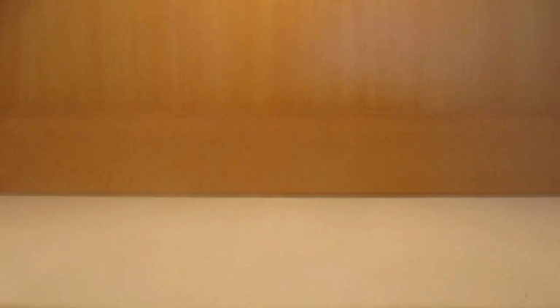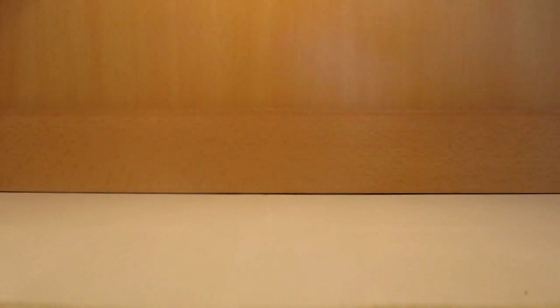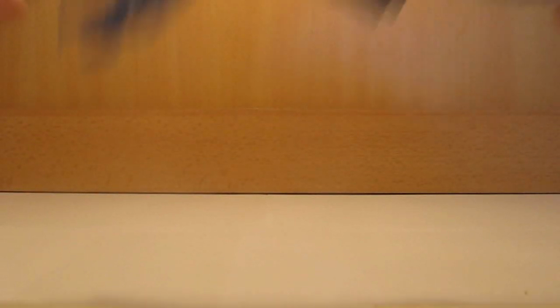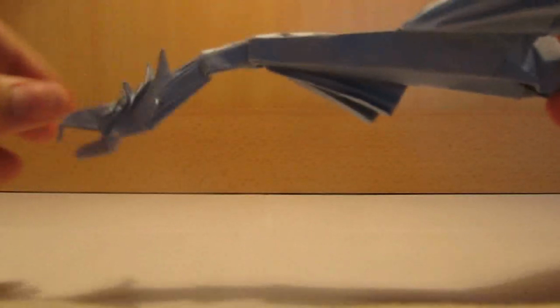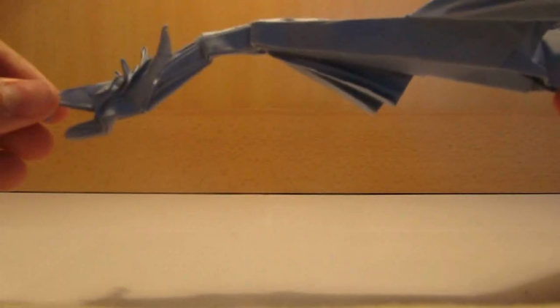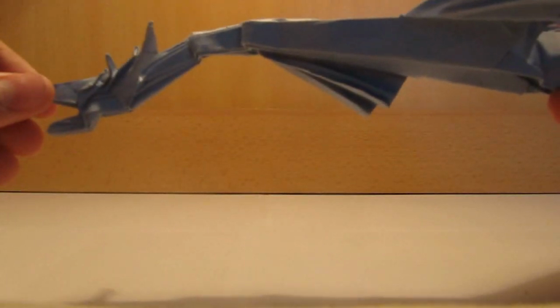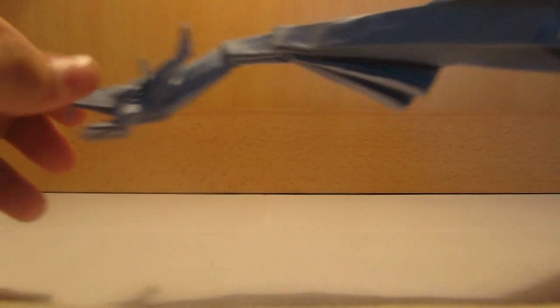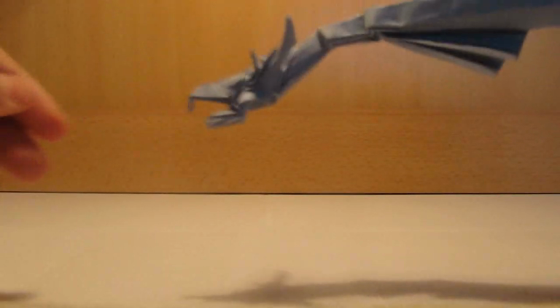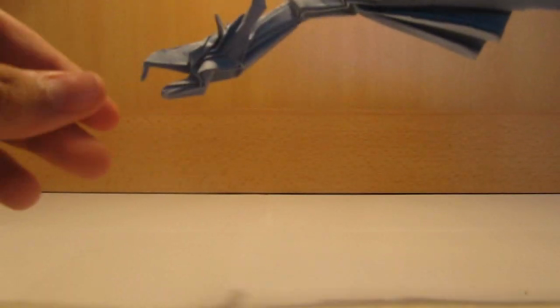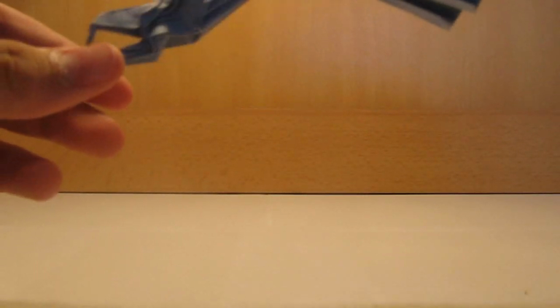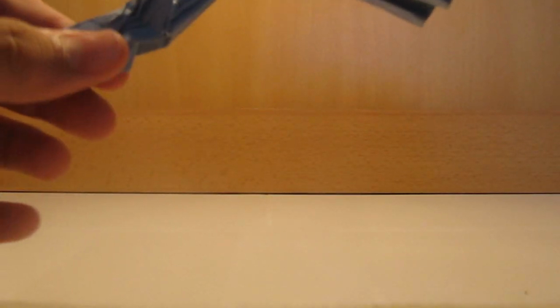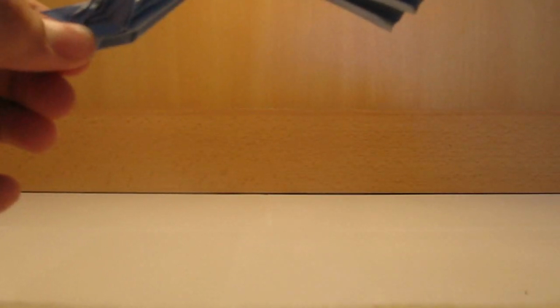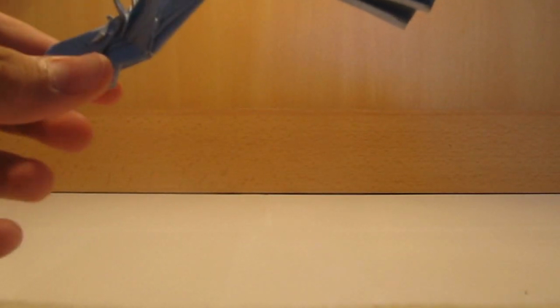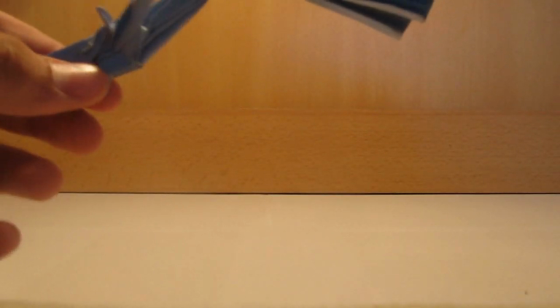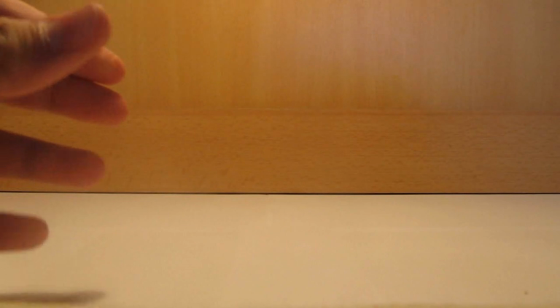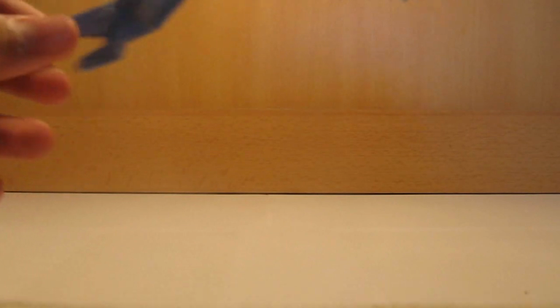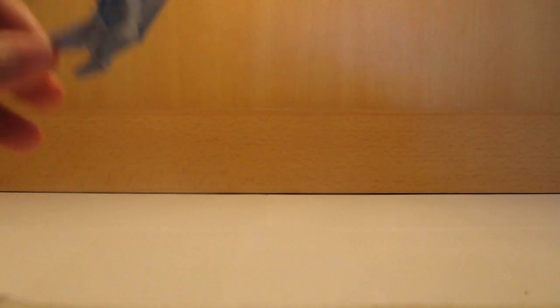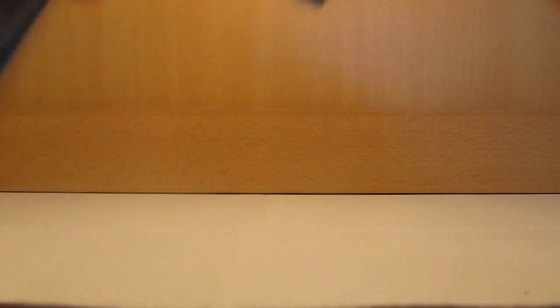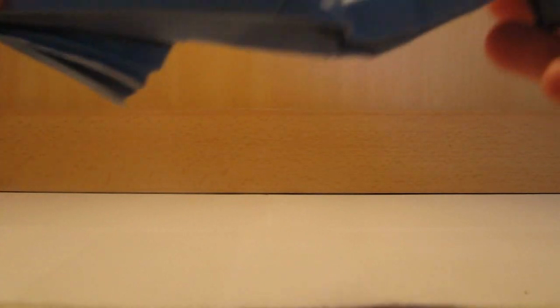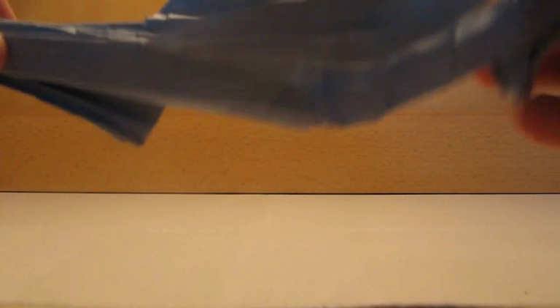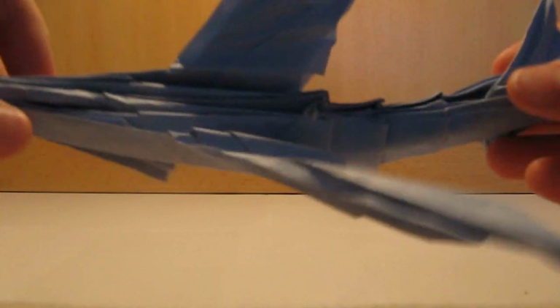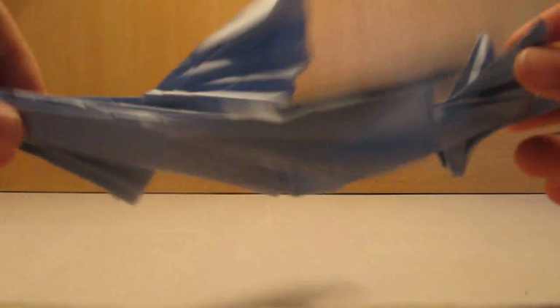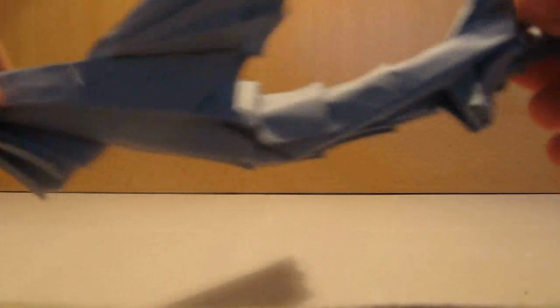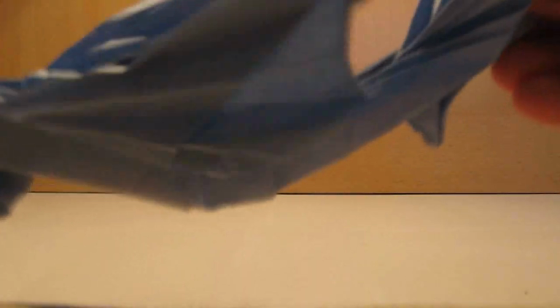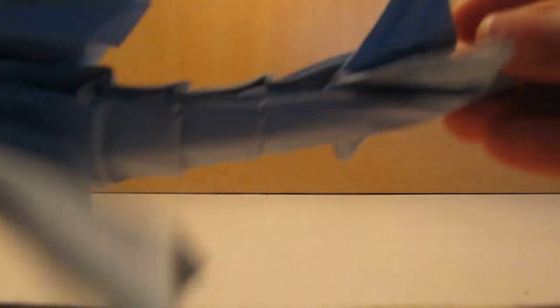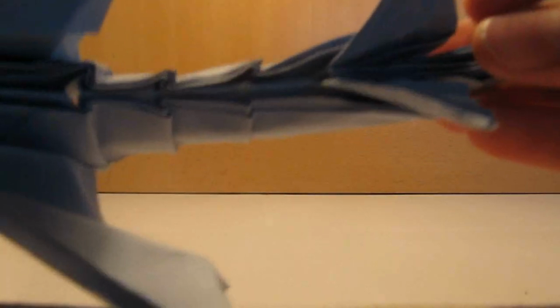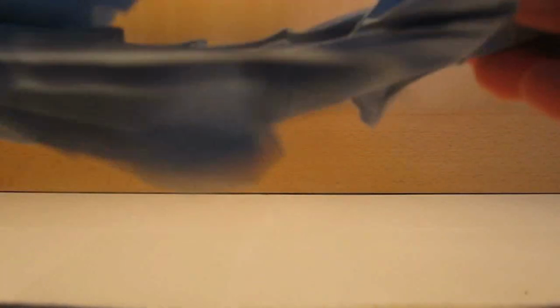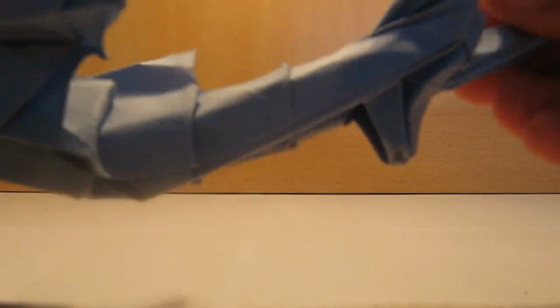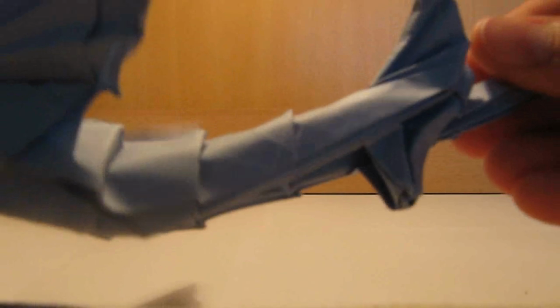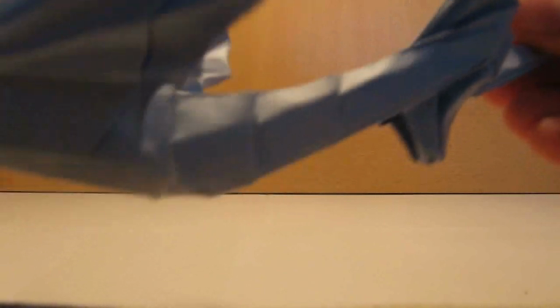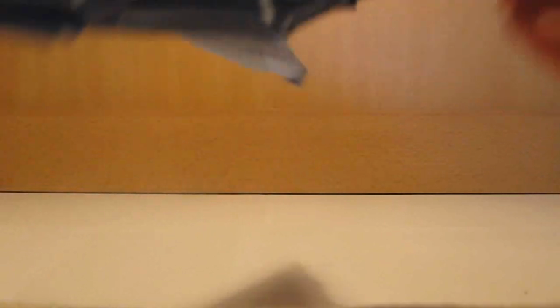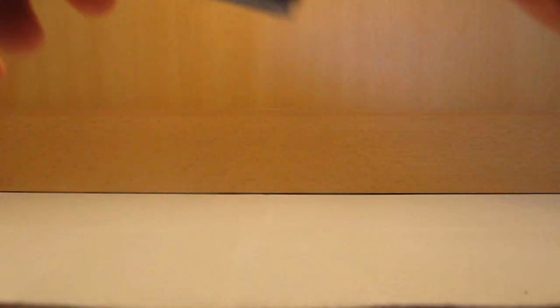This is an origami Leviathan by Tadashi Mori. It's a very cool model with many details. It's a beautiful model.